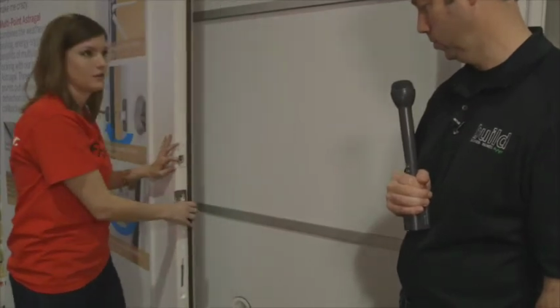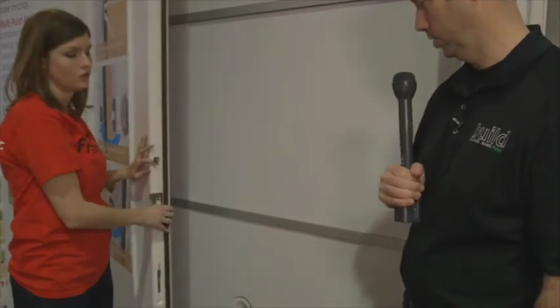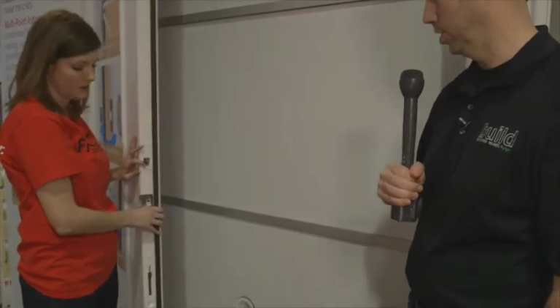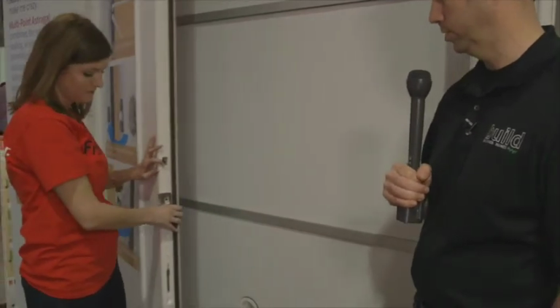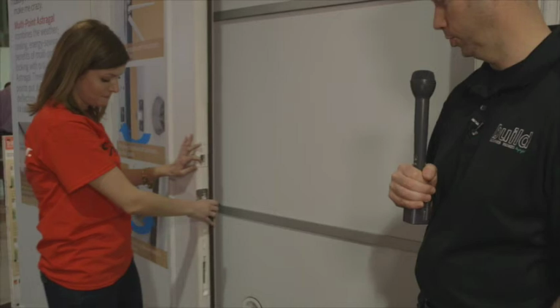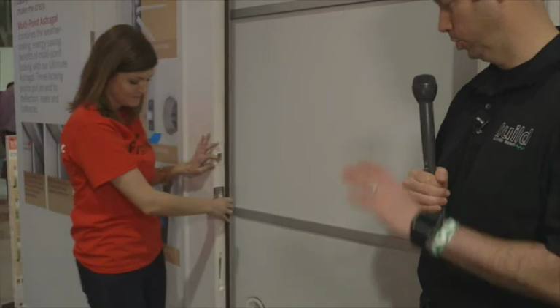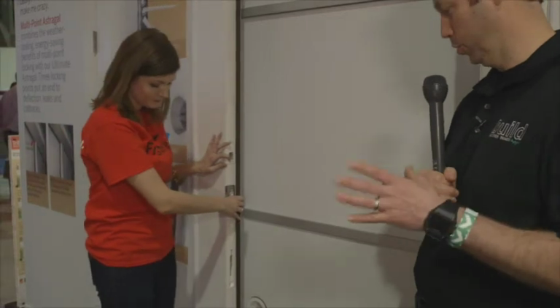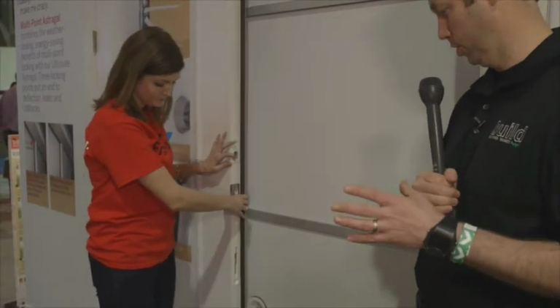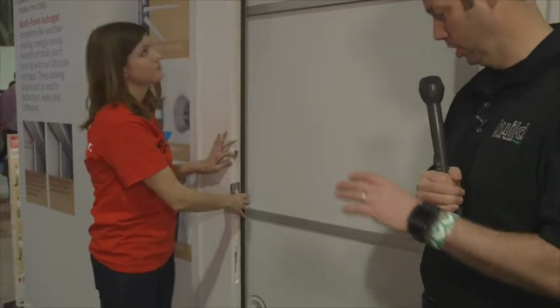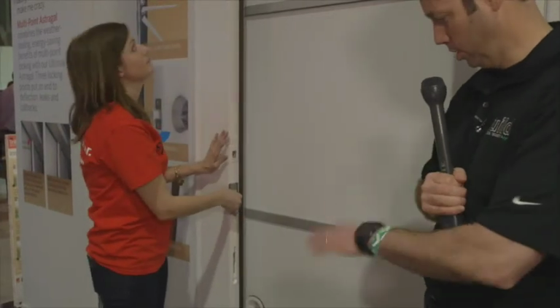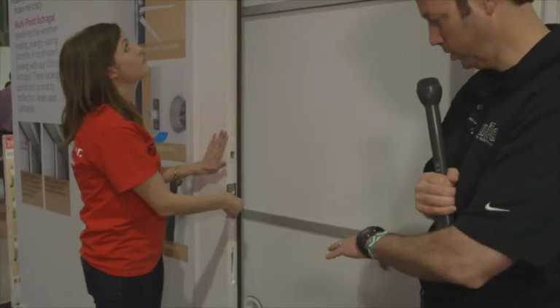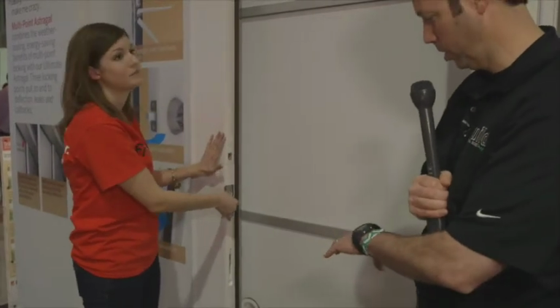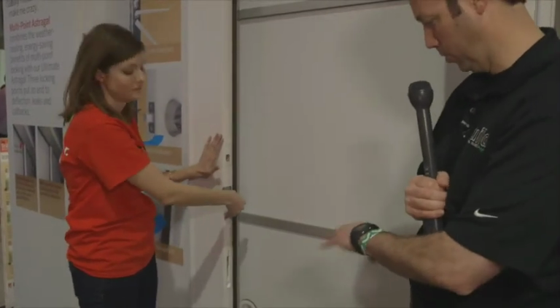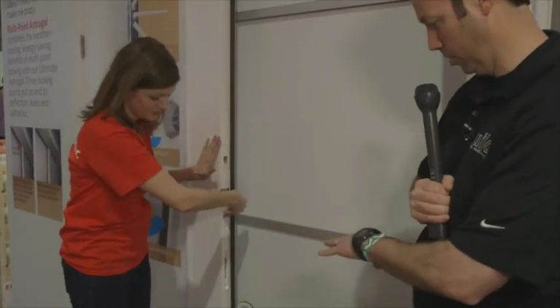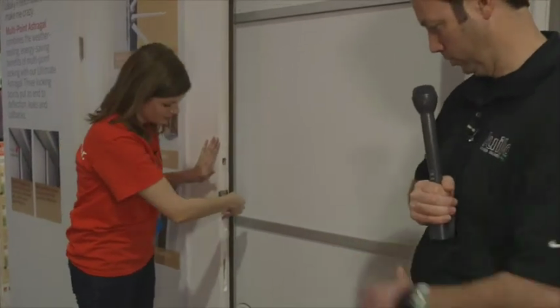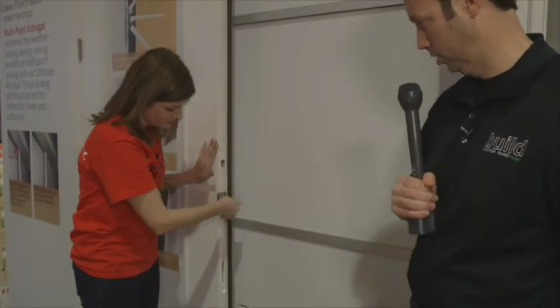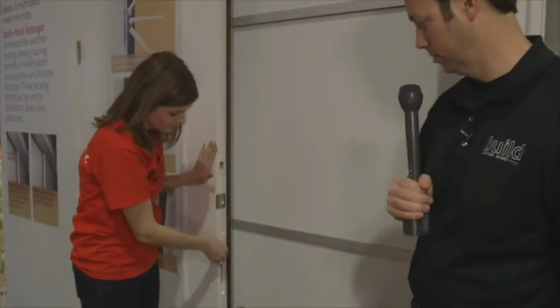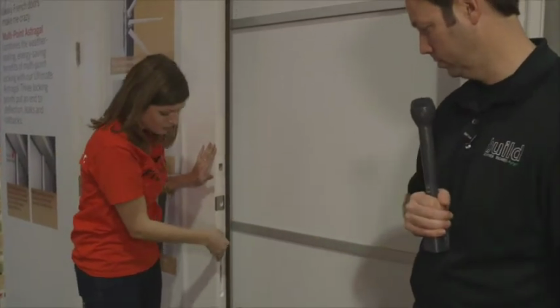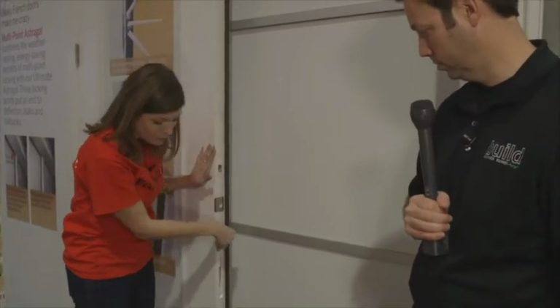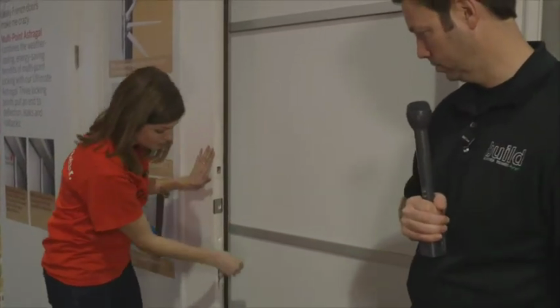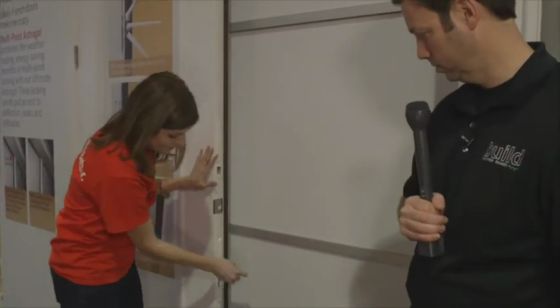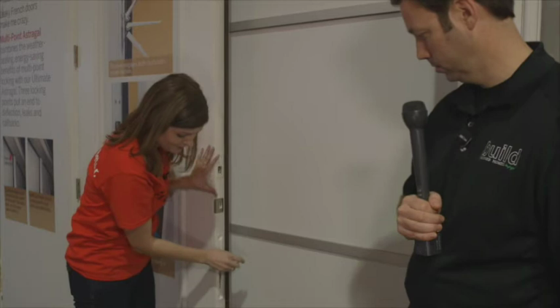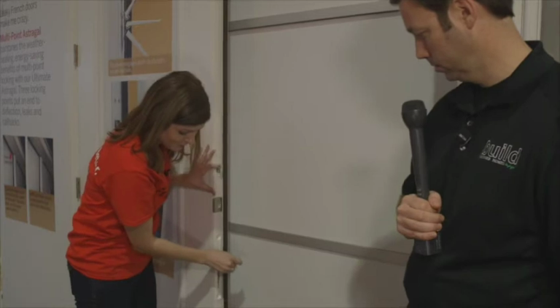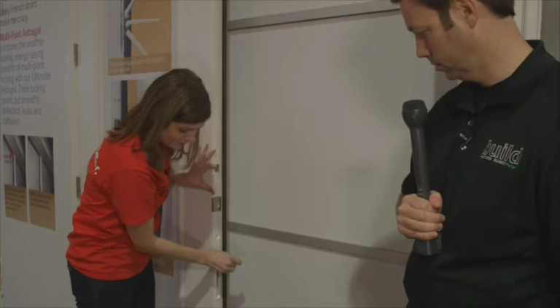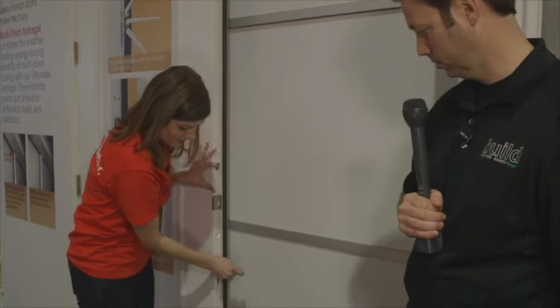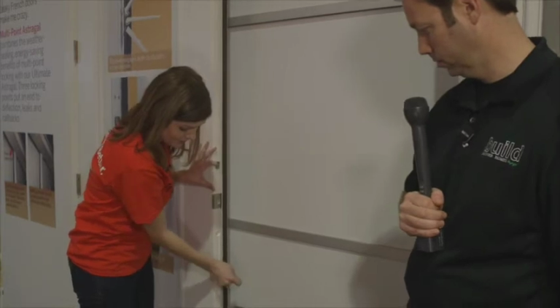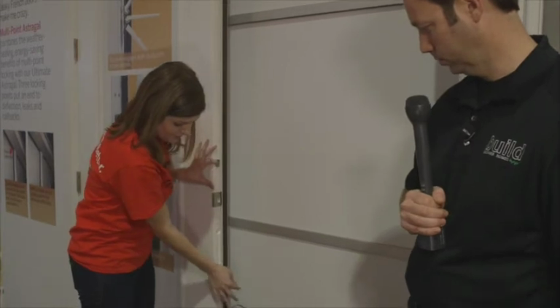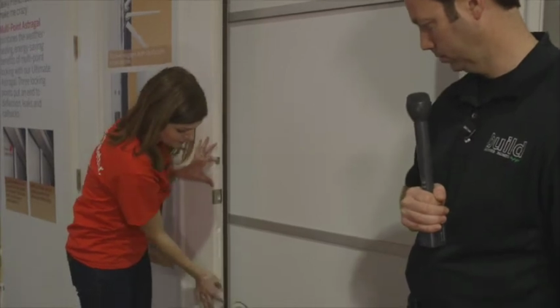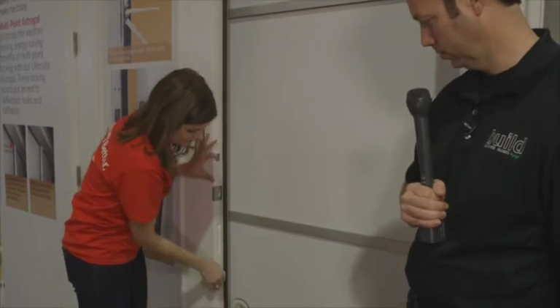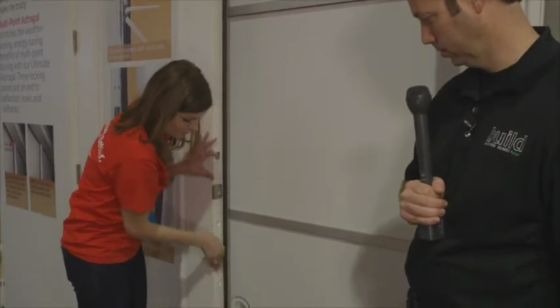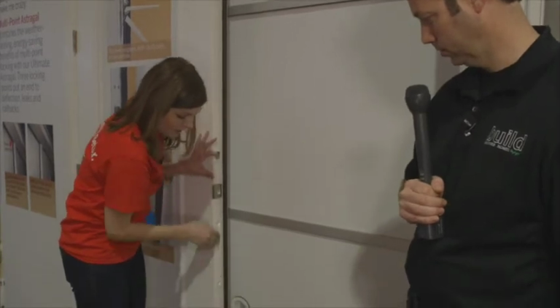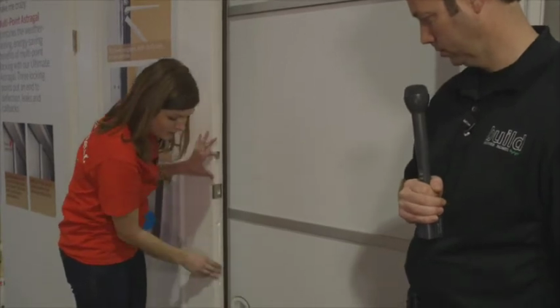Wow, that's really nice. So it's doing both of those. And then what's happening at the bottom there at the sill? I'm glad you asked.